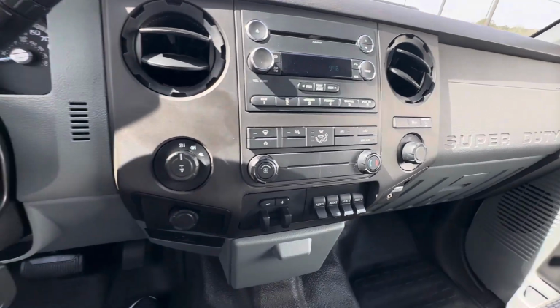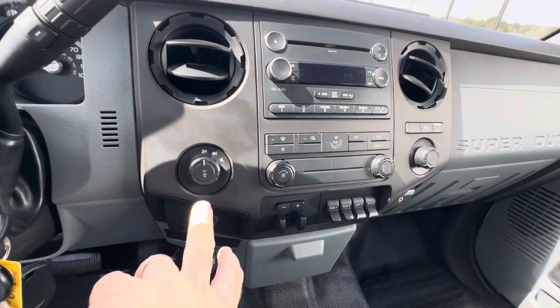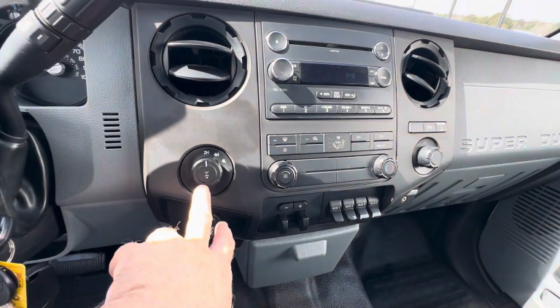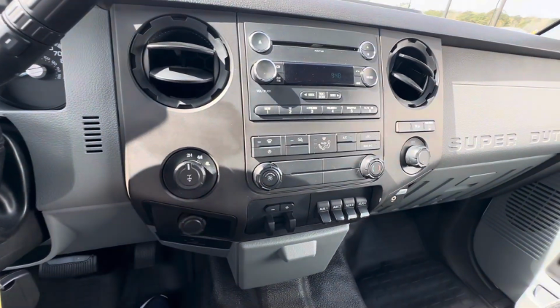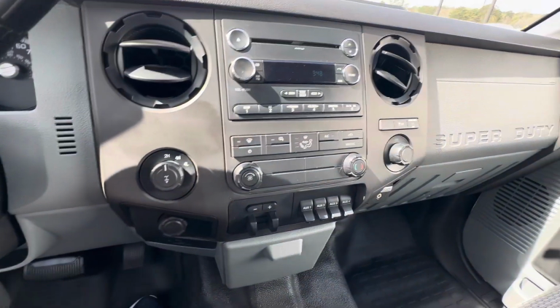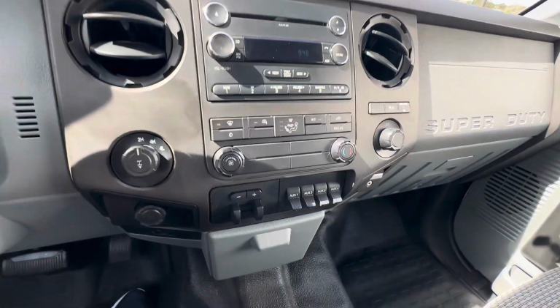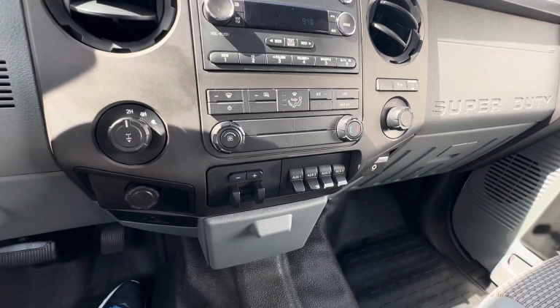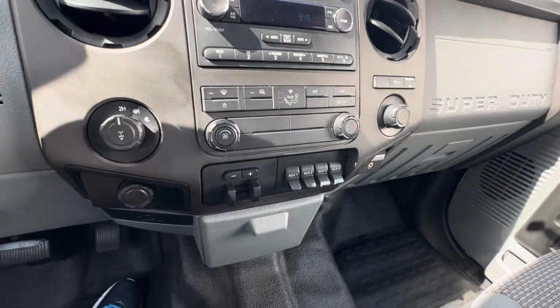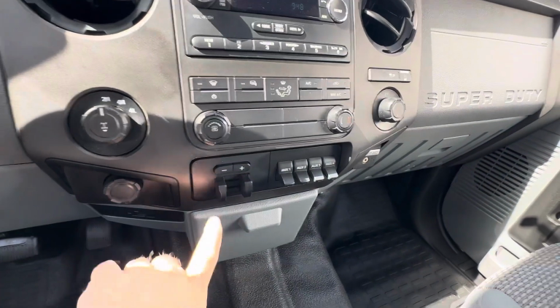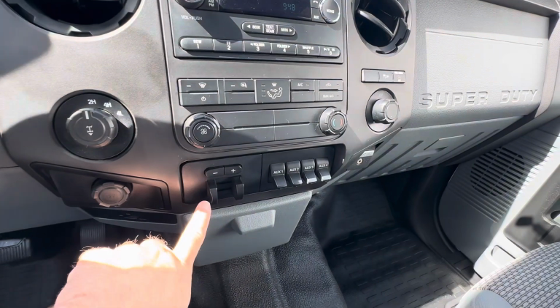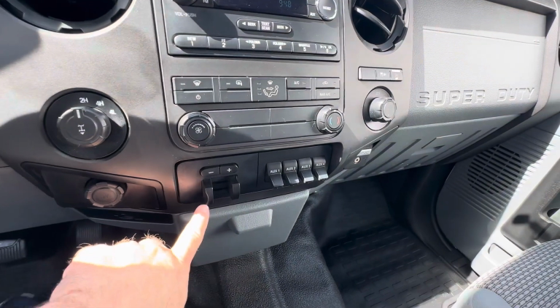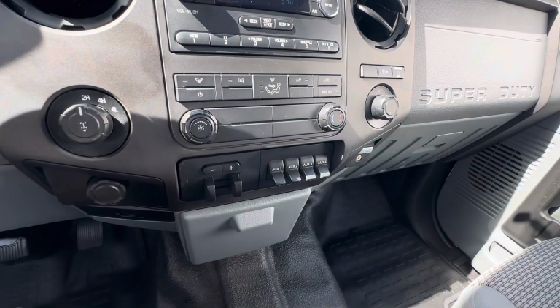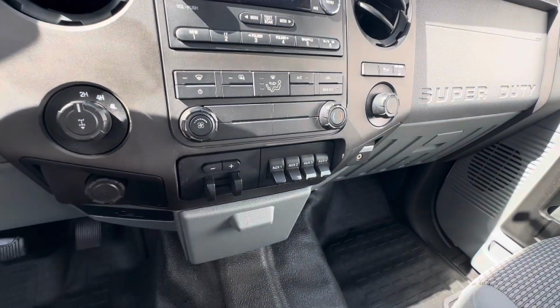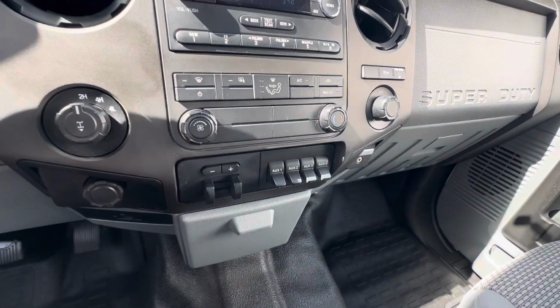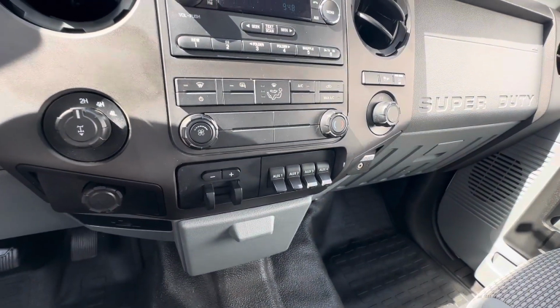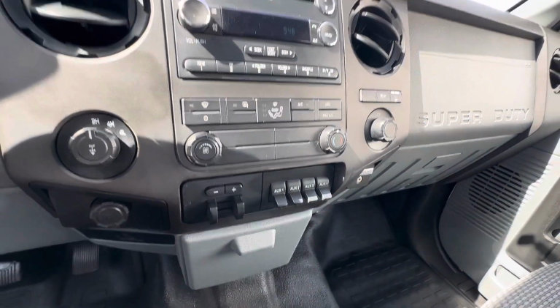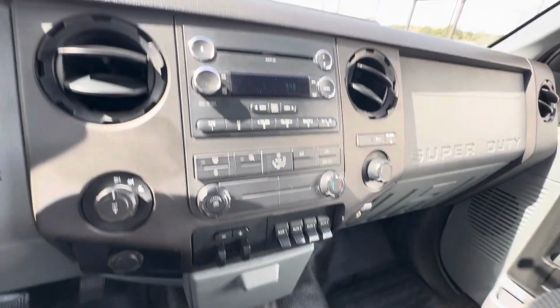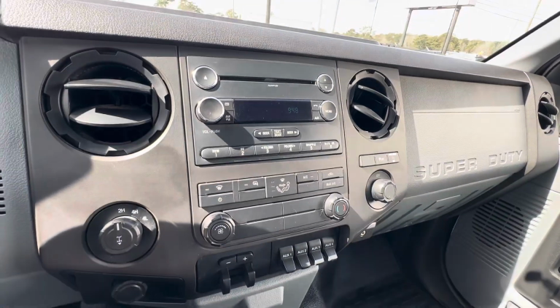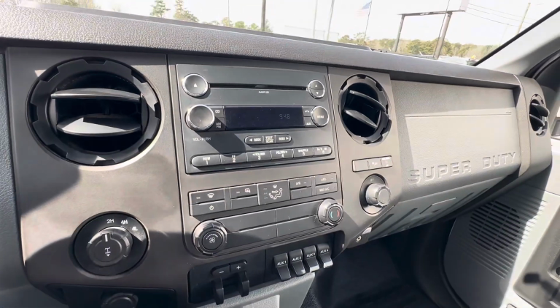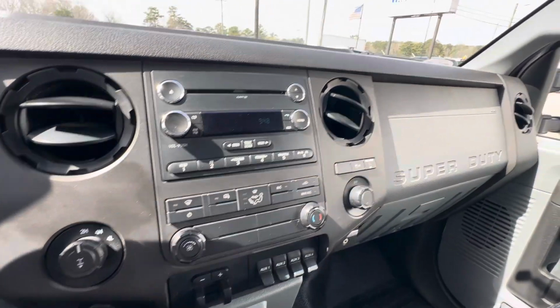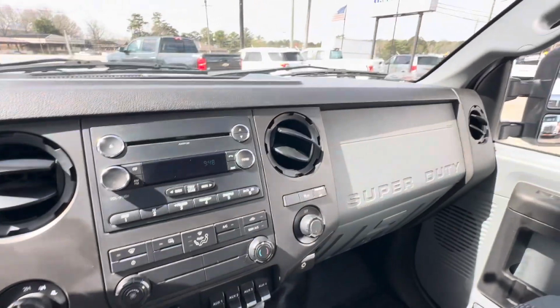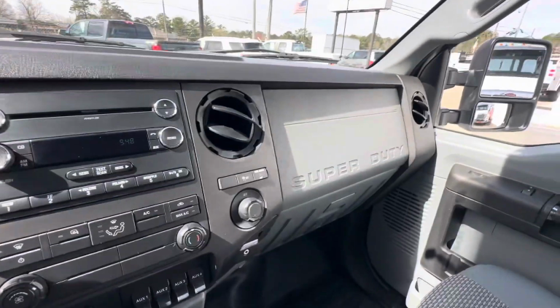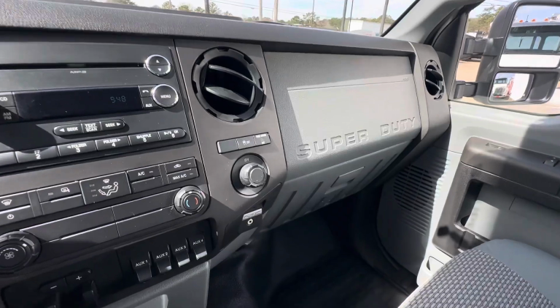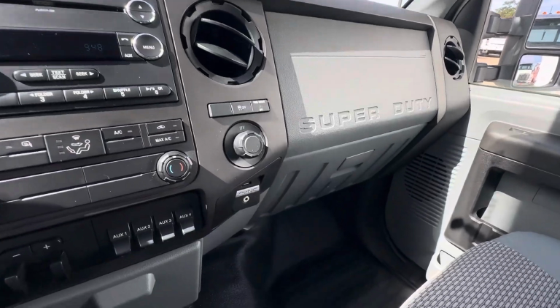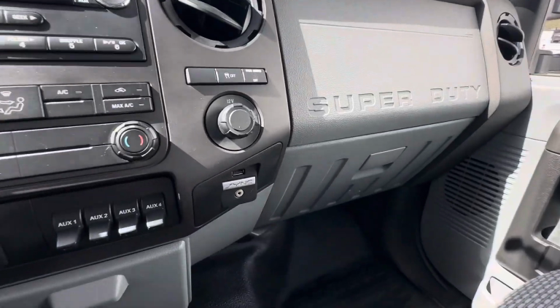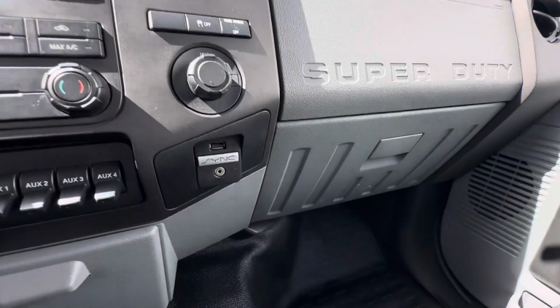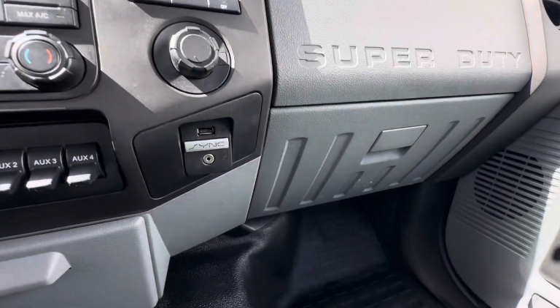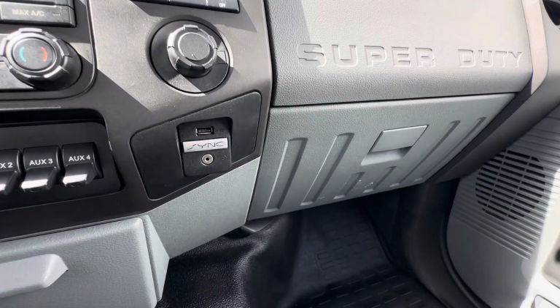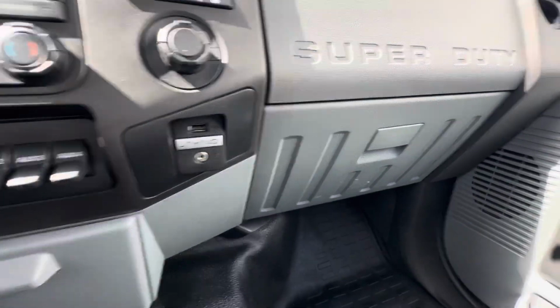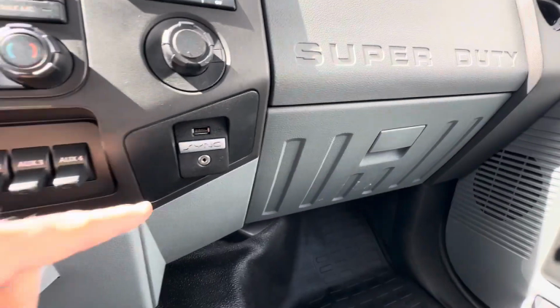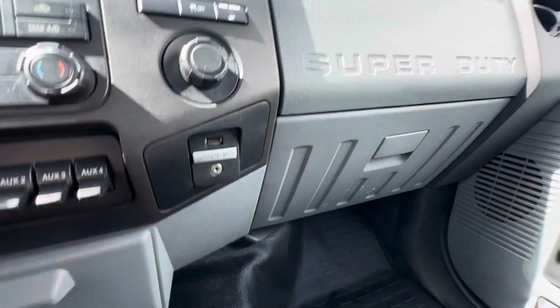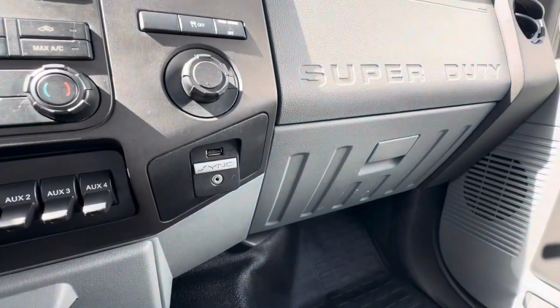This is your four-wheel drive selector. Your factory trailer brake system. AM FM CD stereo here. USB port as well as a regular port there.